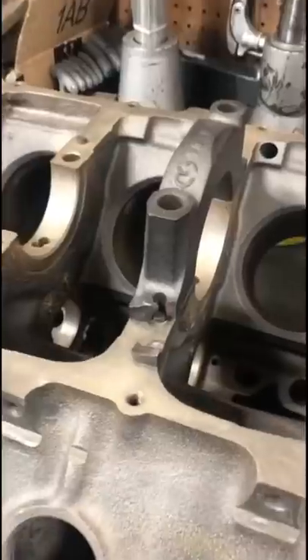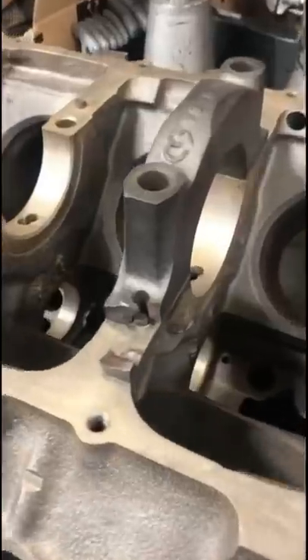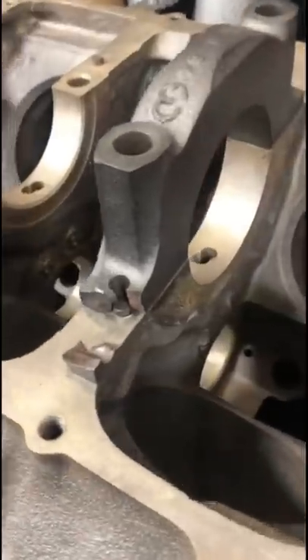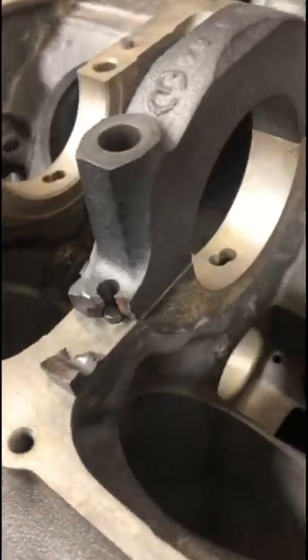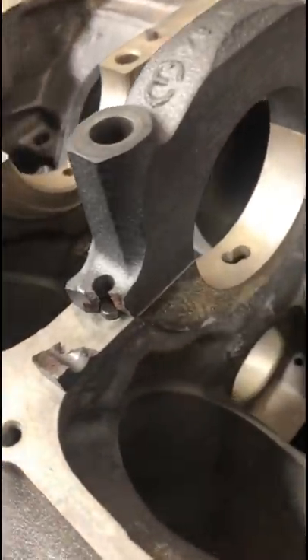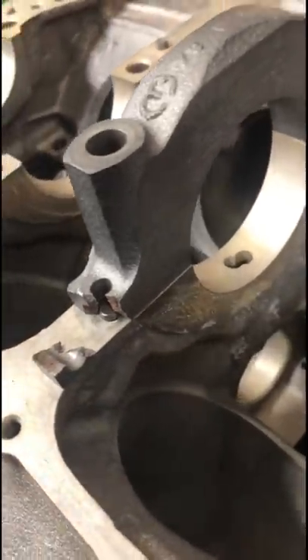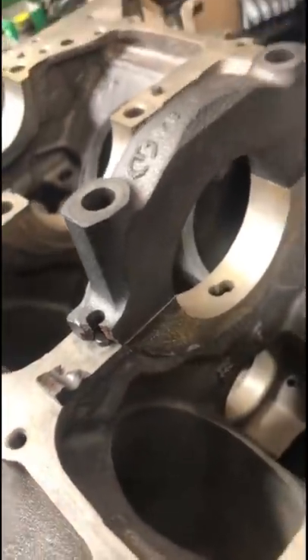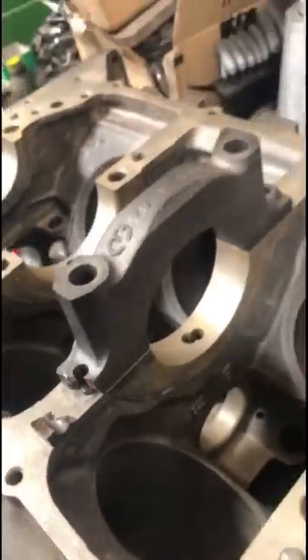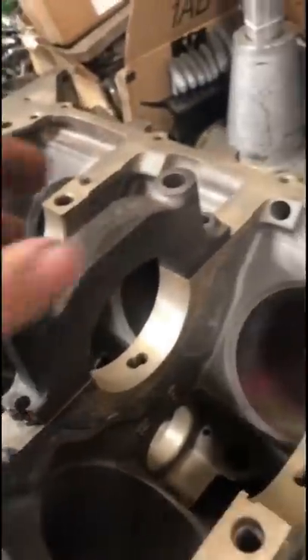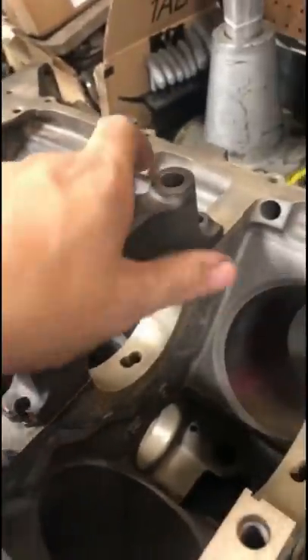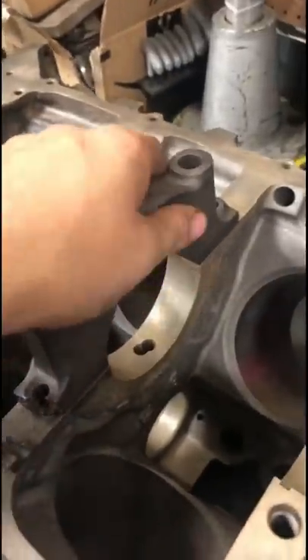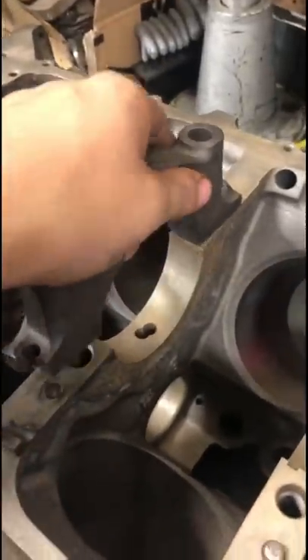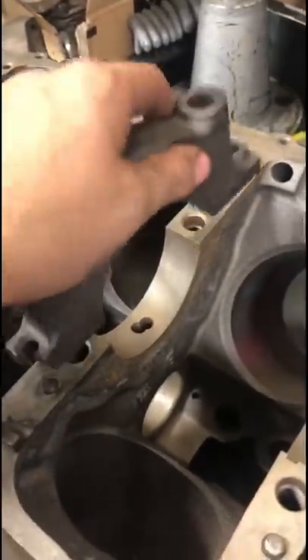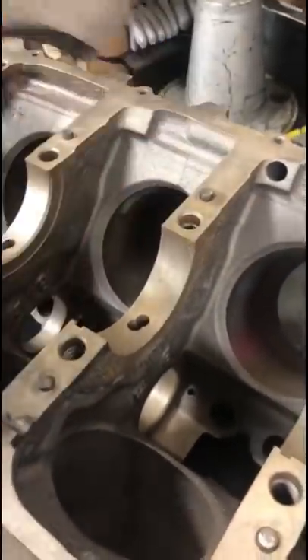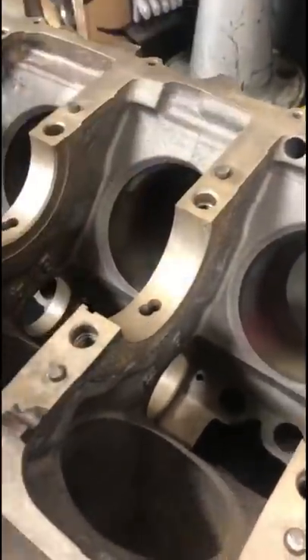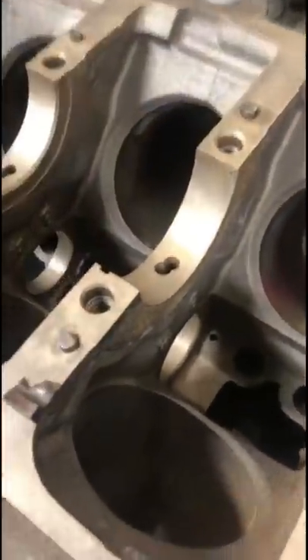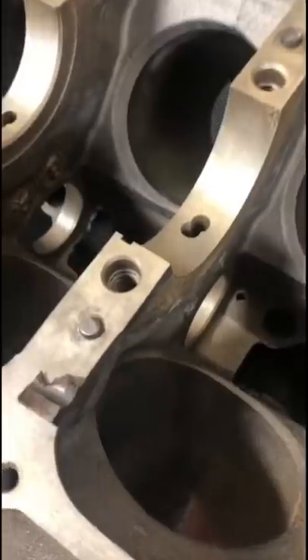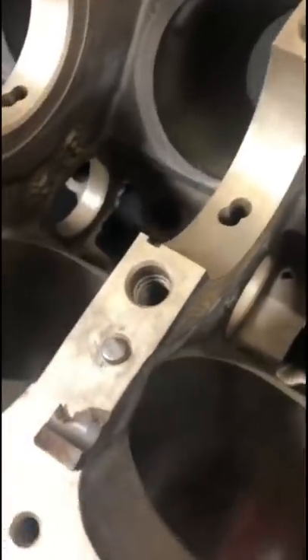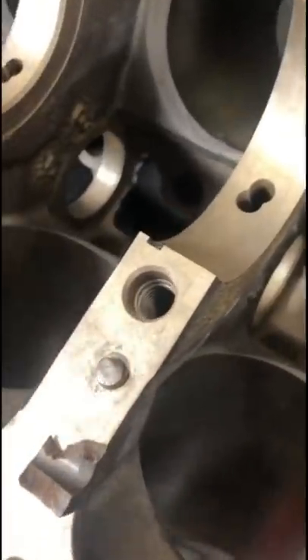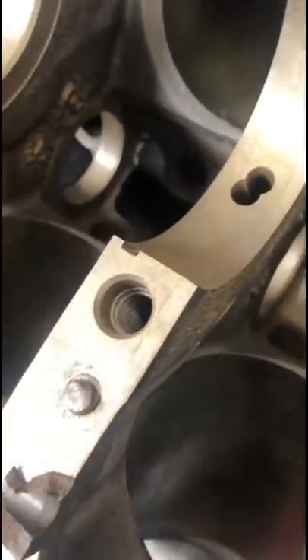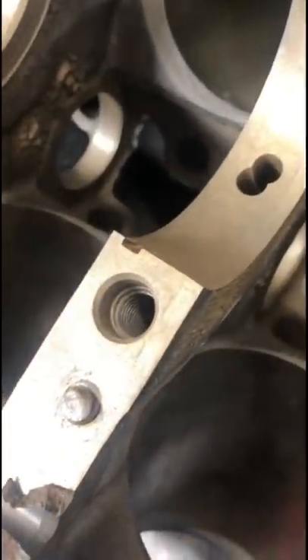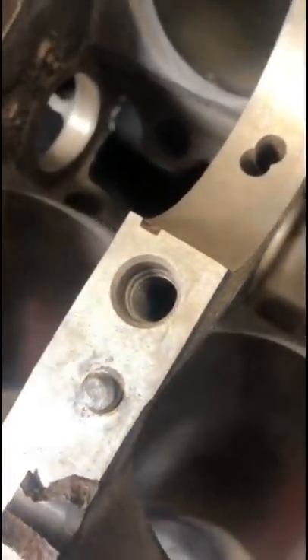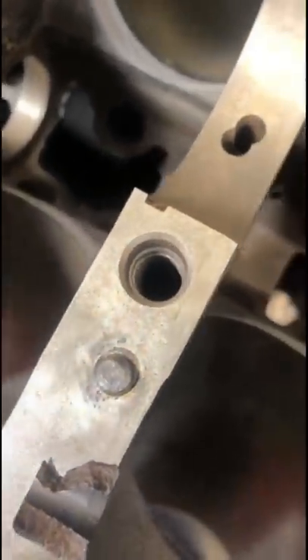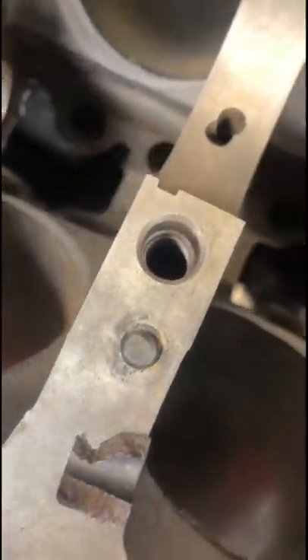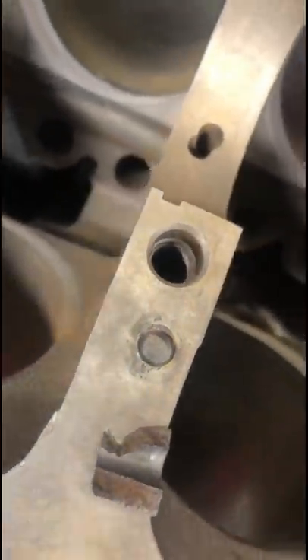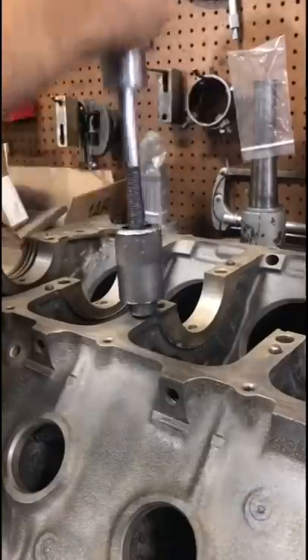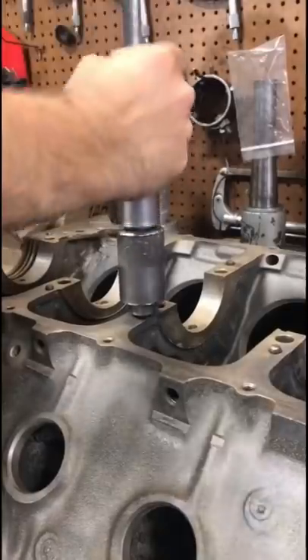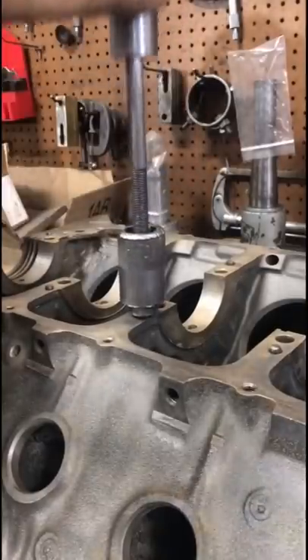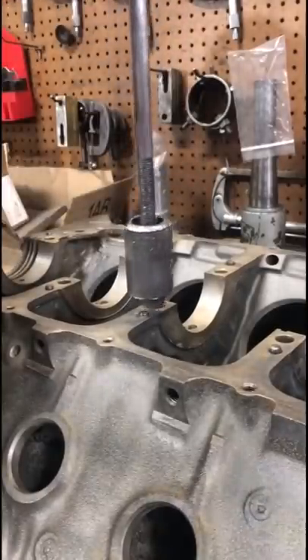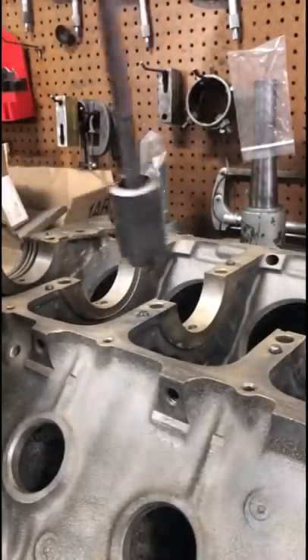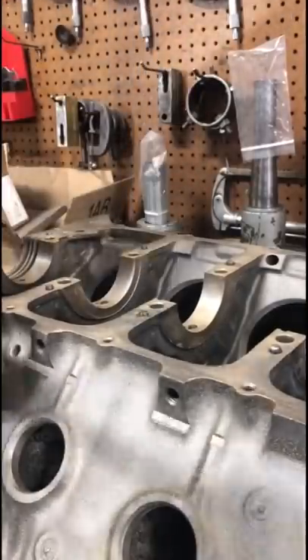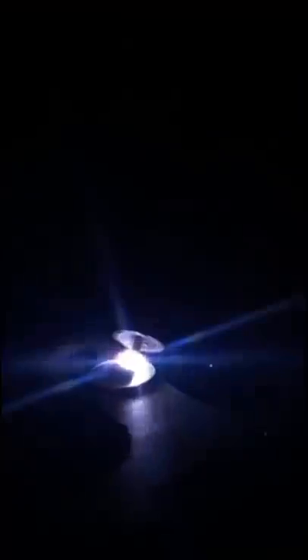This right here is exactly why people tell you not to tighten main bearing caps with an impact. While the corner is broke off, the cap still has plenty of meat to locate, but the block will need a new dowel as this one is smashed.